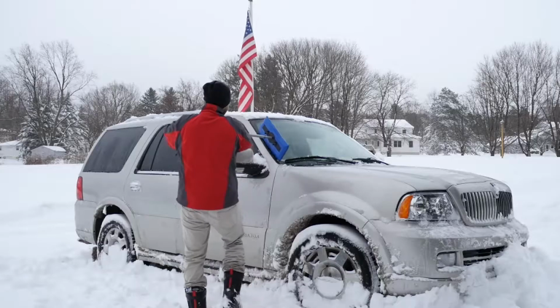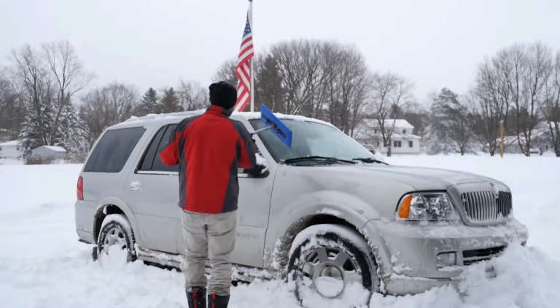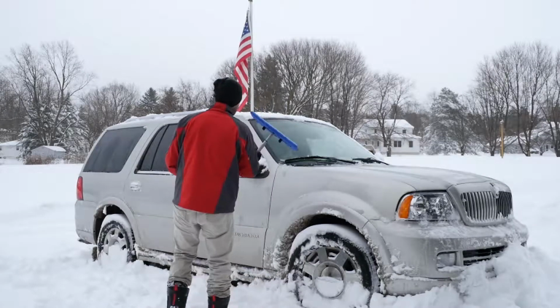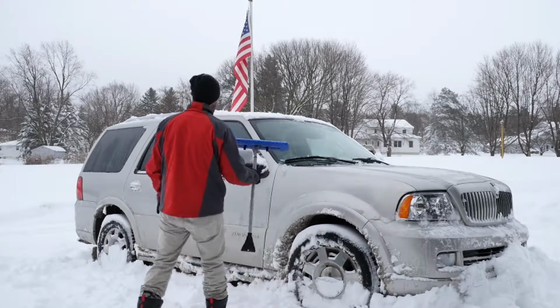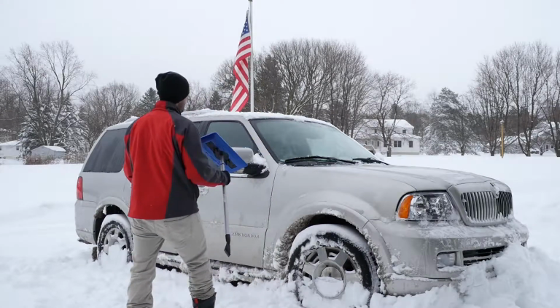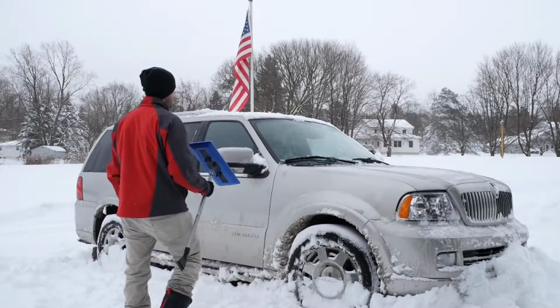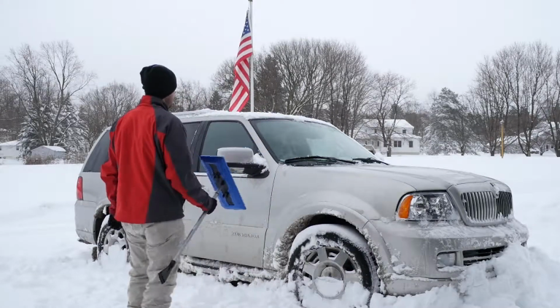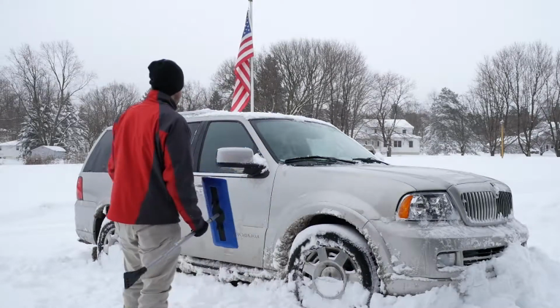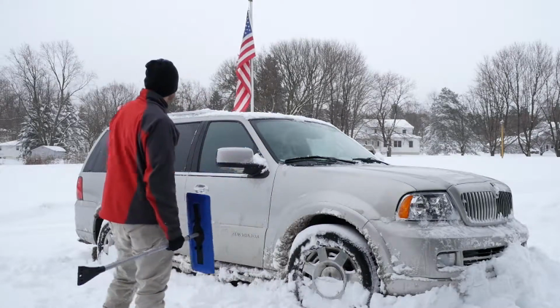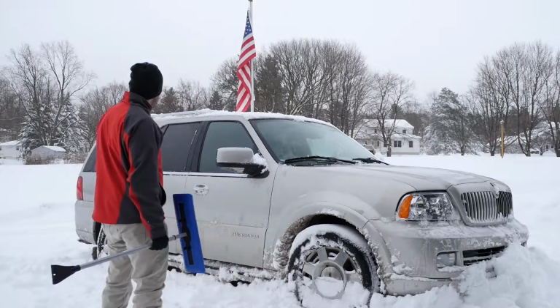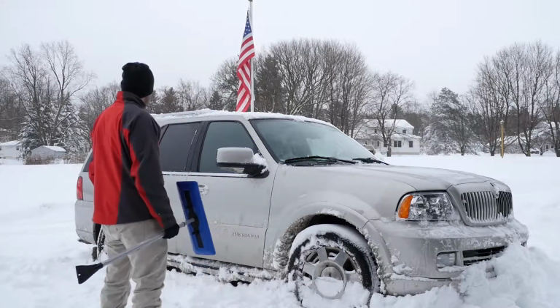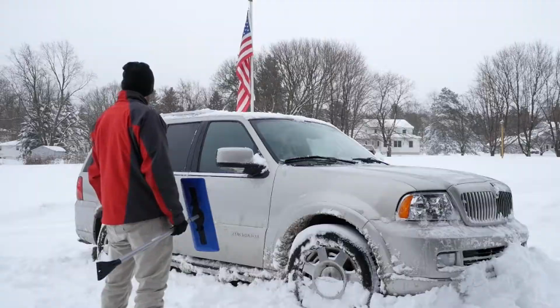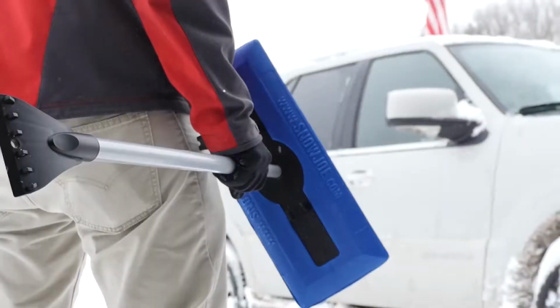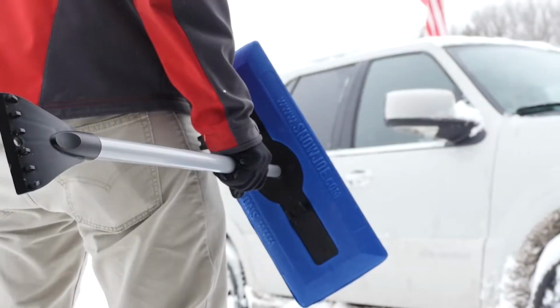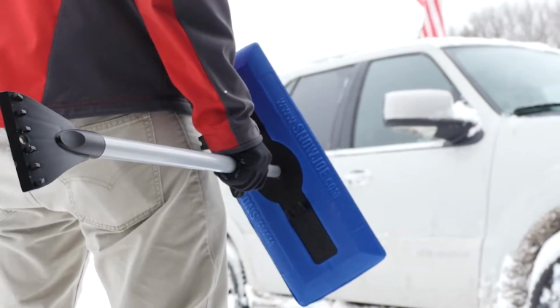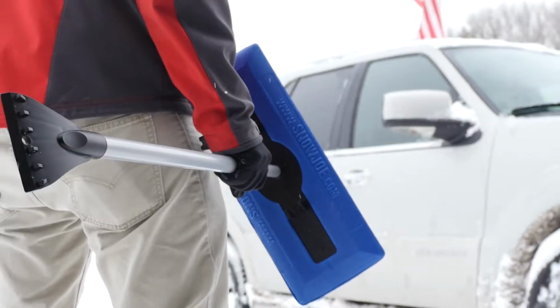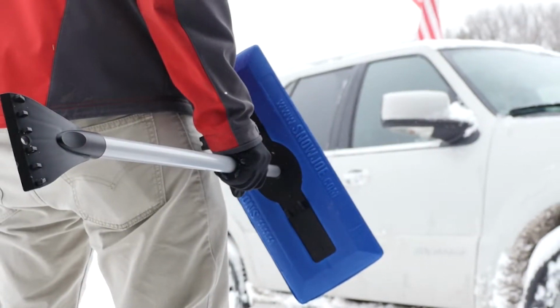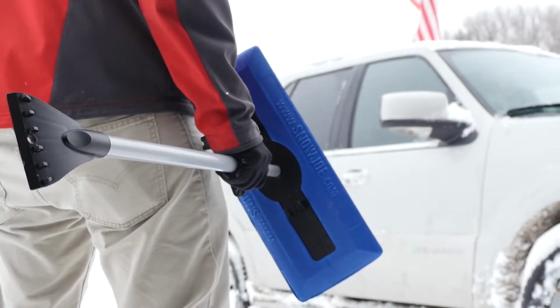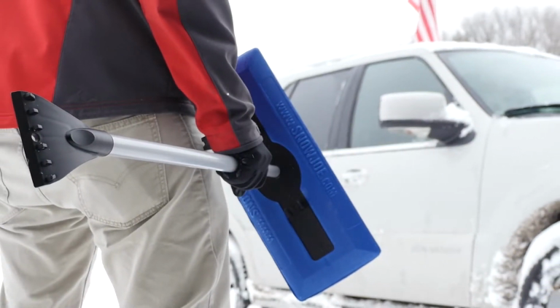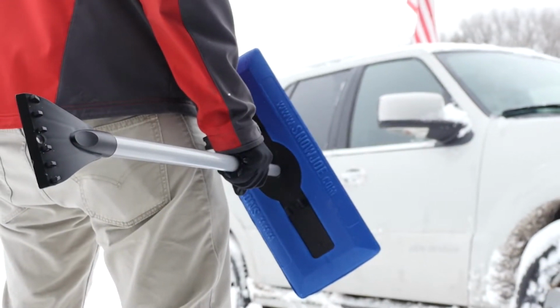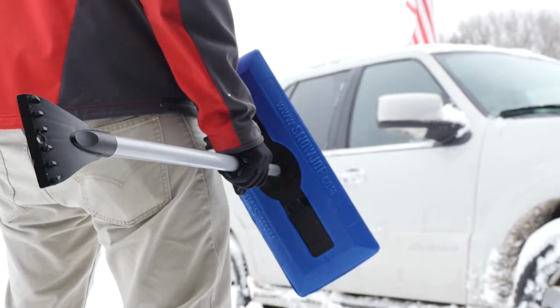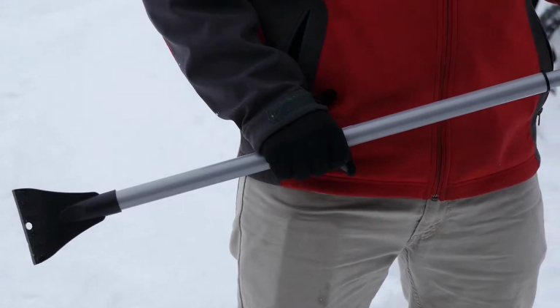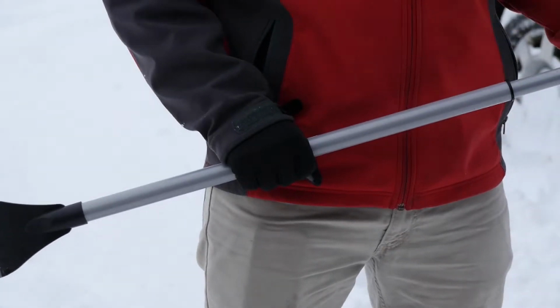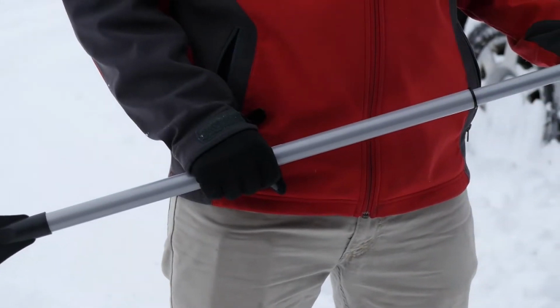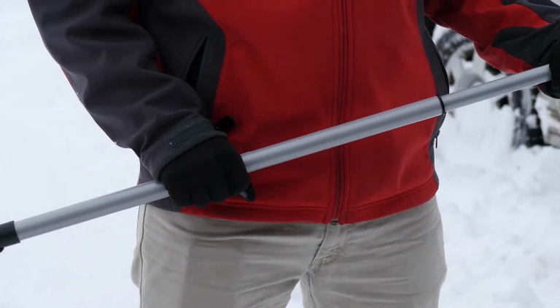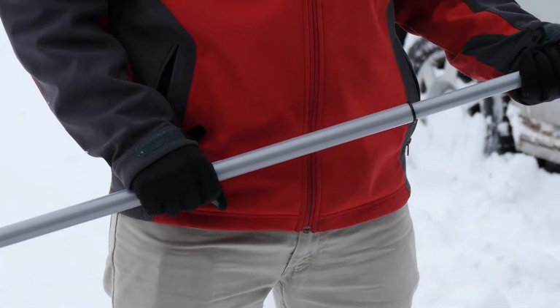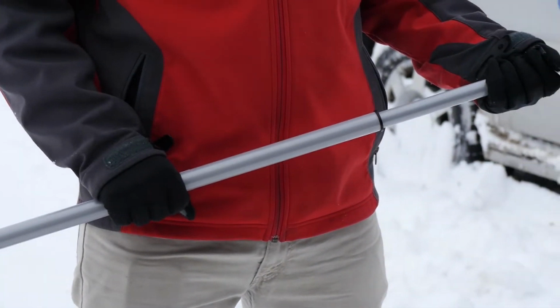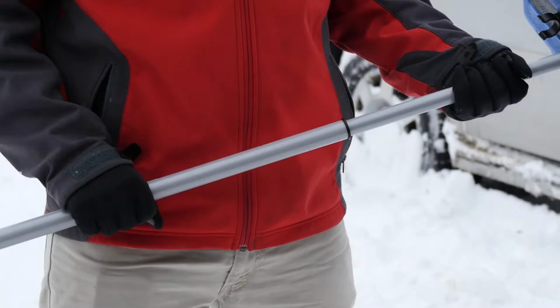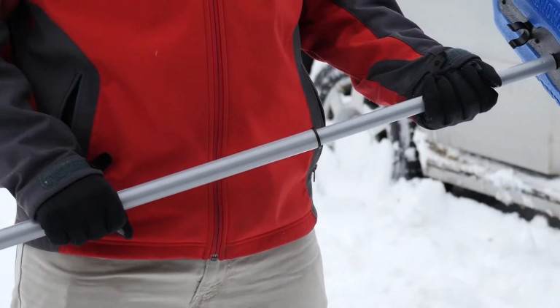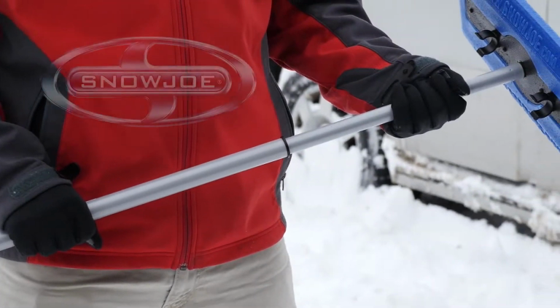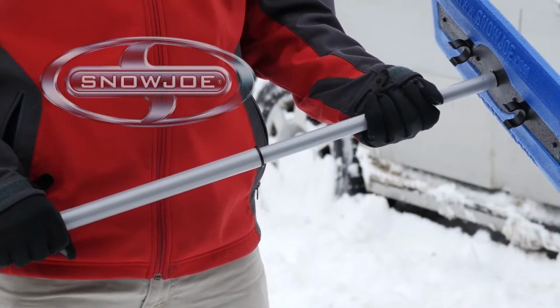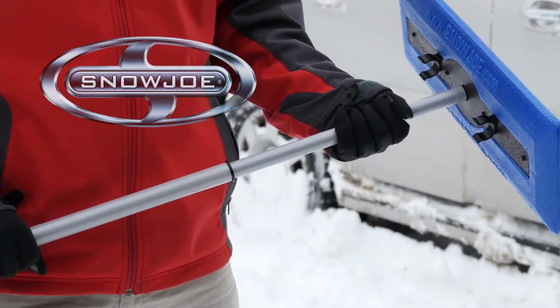Don't get stuck in a snowy situation this winter. Go with Joe and clear out fast from tough winter messes. The Telescoping Snow Broom with Ice Scraper from Snow Joe — Get Equipped.